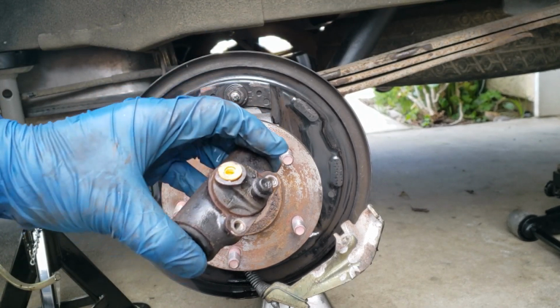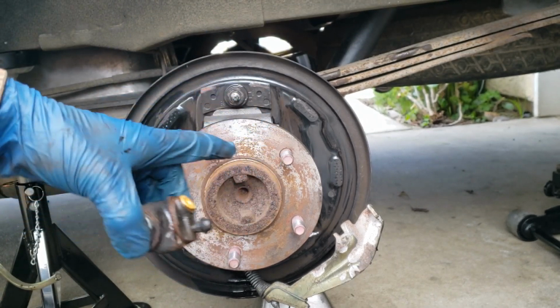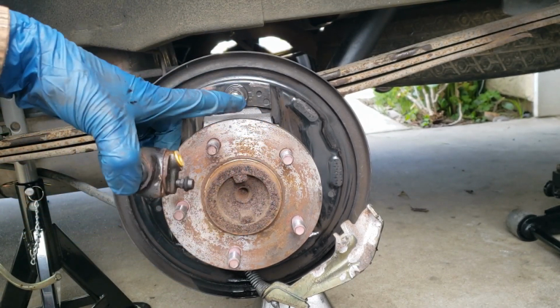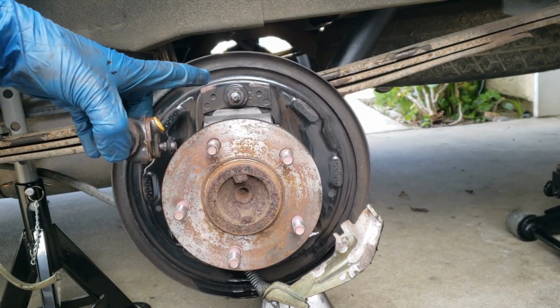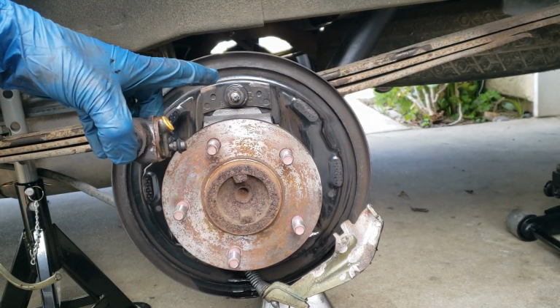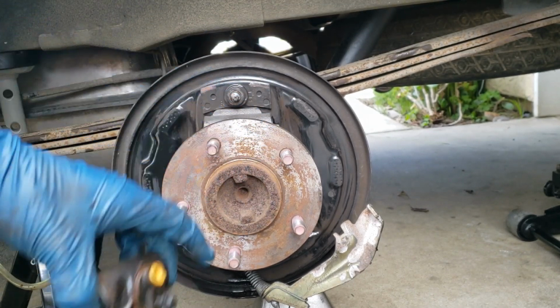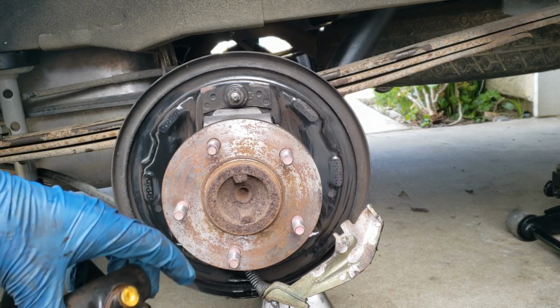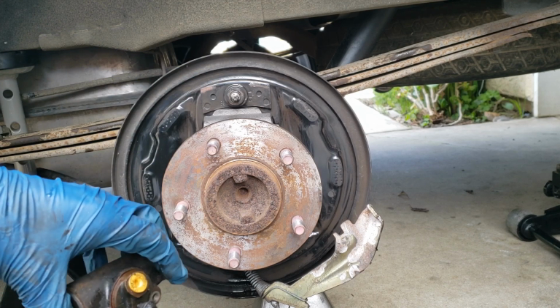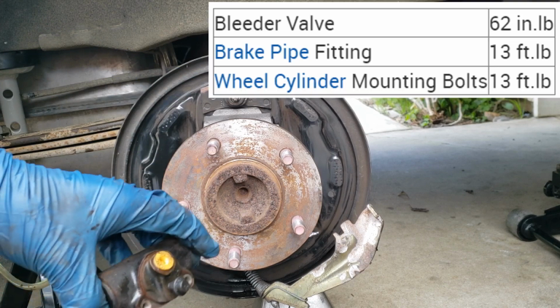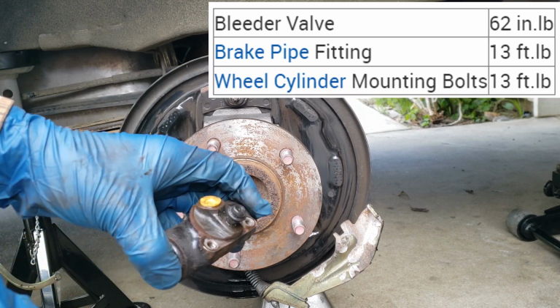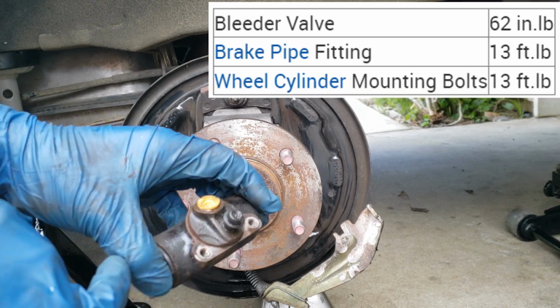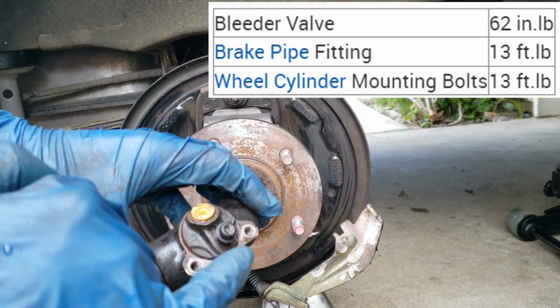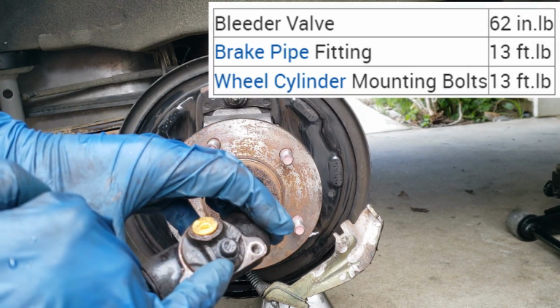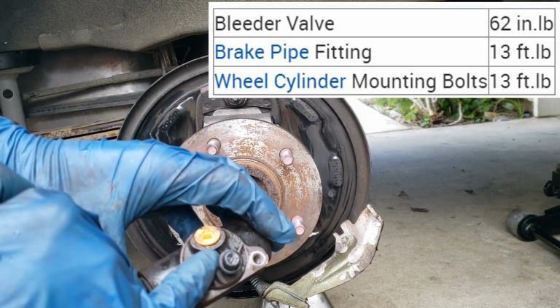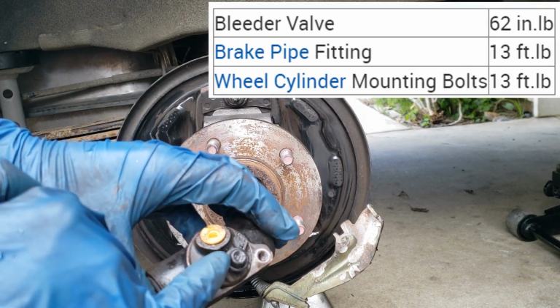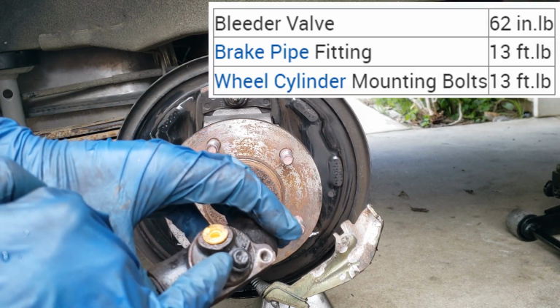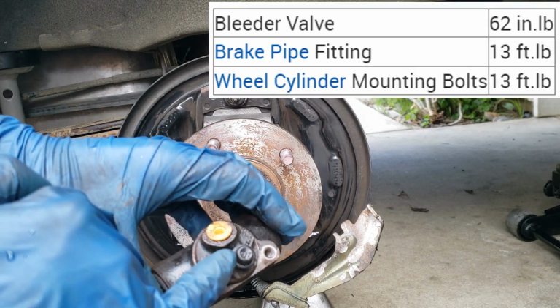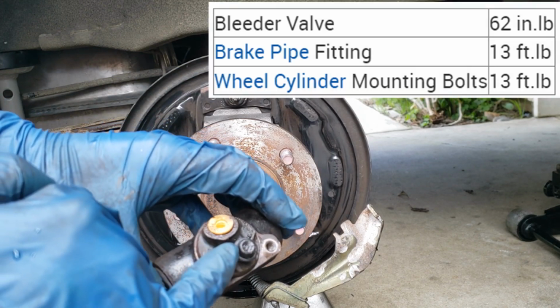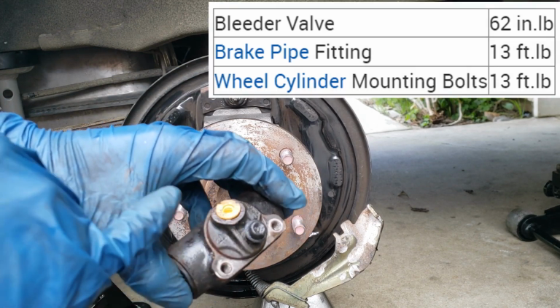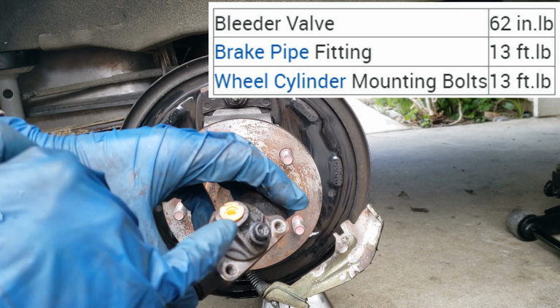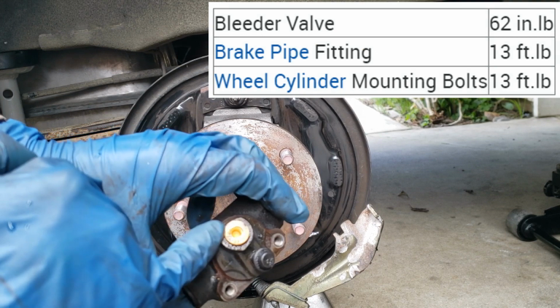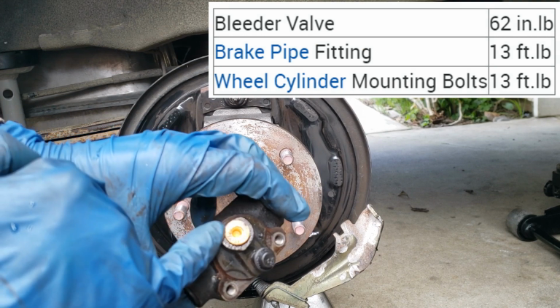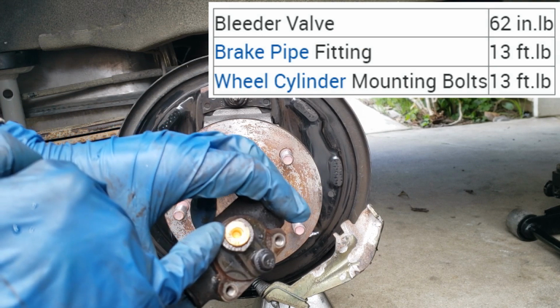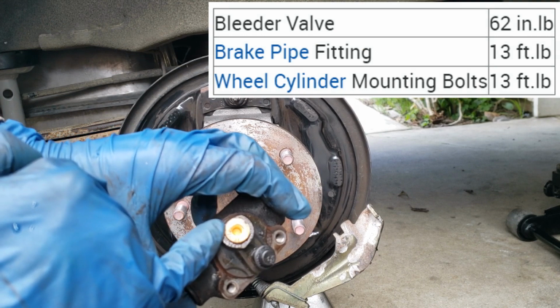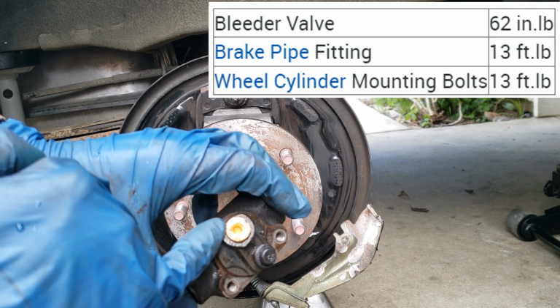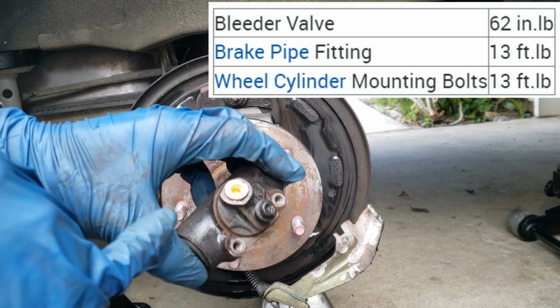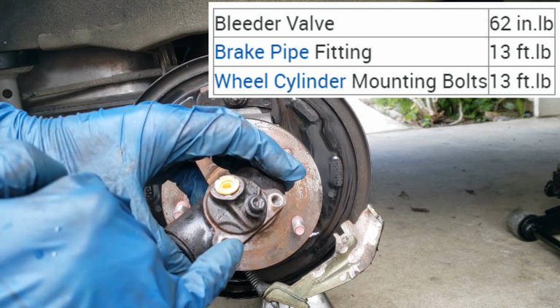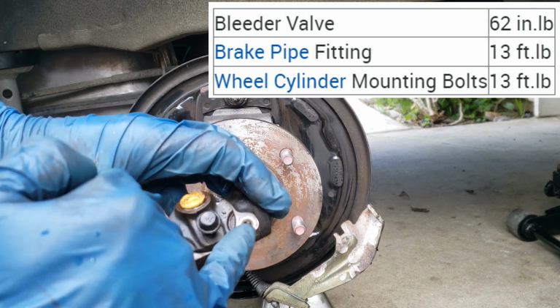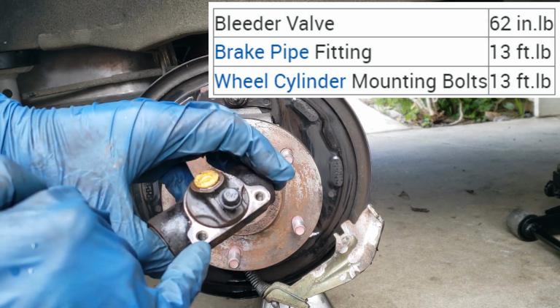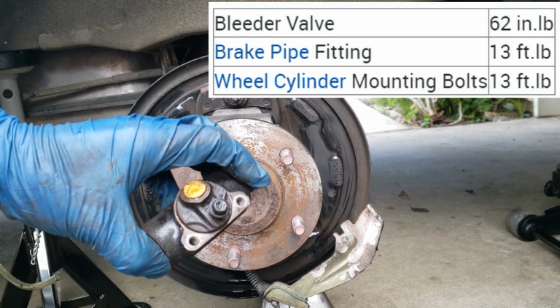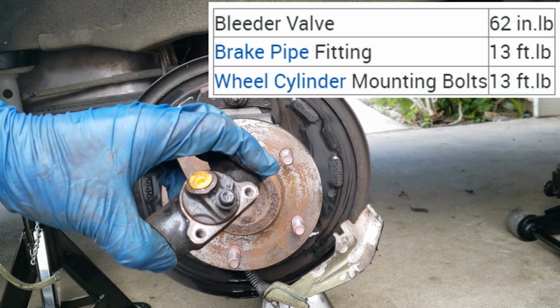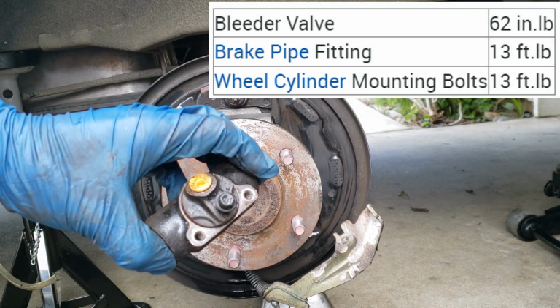When you put everything back together, you're going to need to torque down the bleeder valve to 62 inch-pounds, the brake line fitting to 13 foot-pounds, and the mounting bolts to 13 foot-pounds.